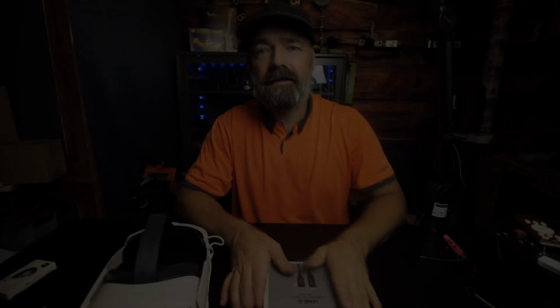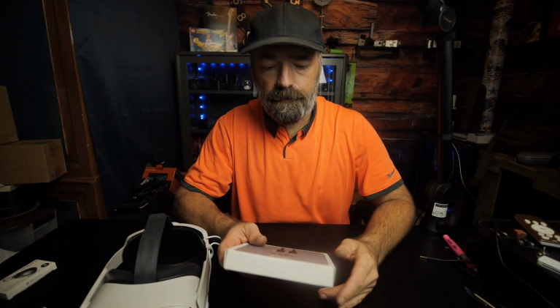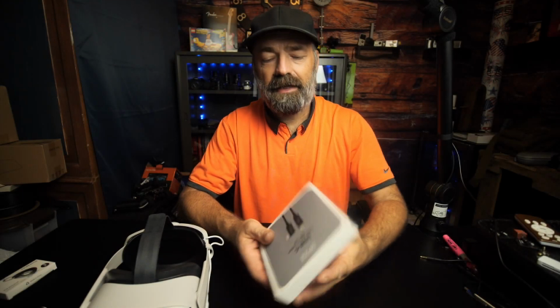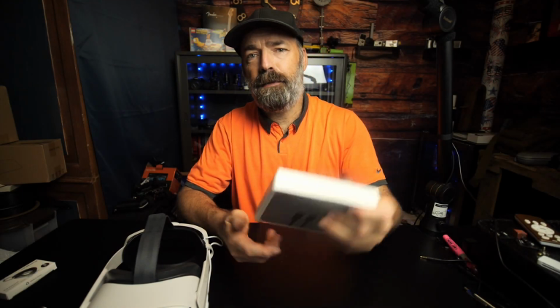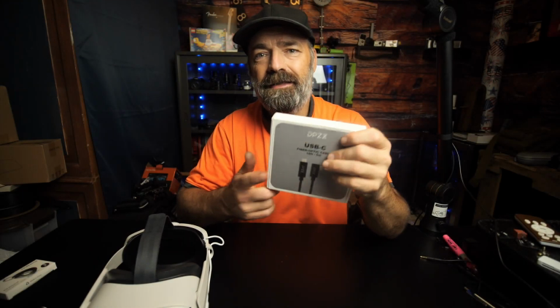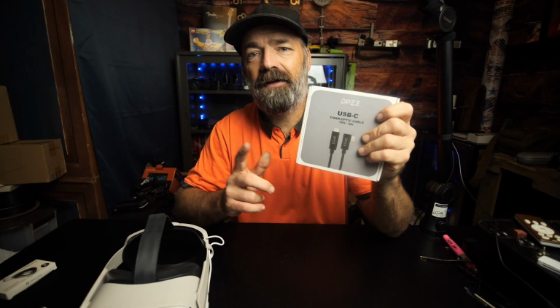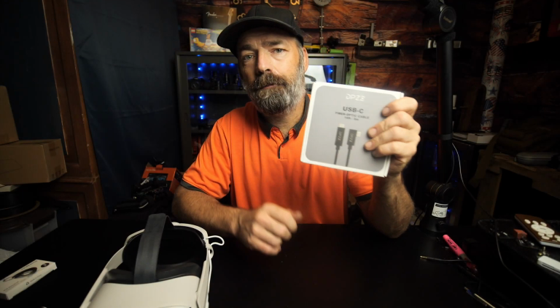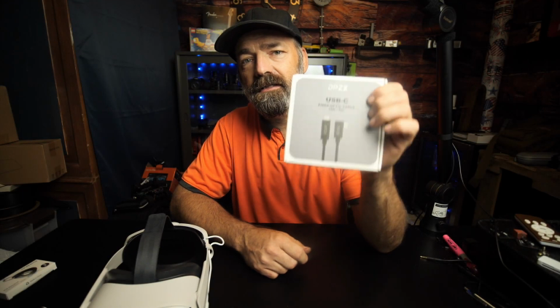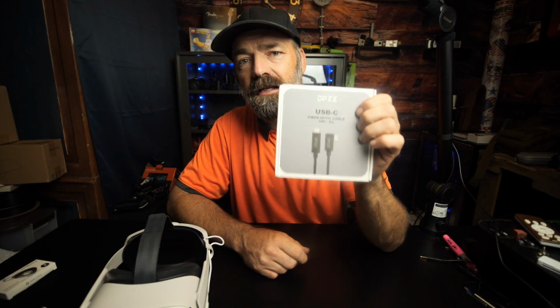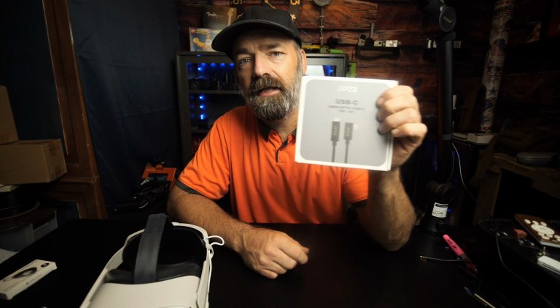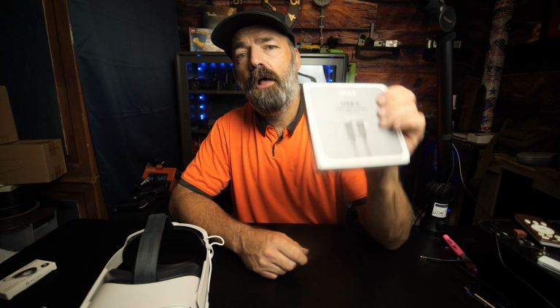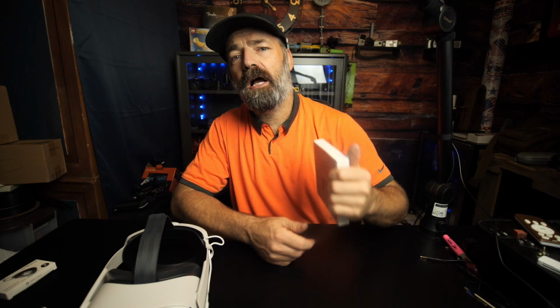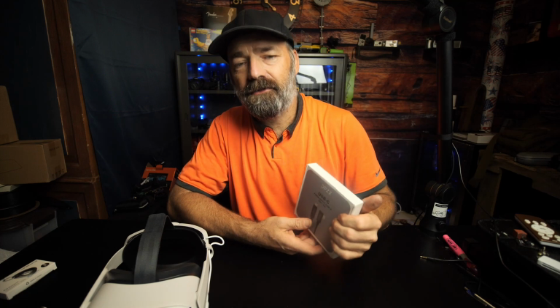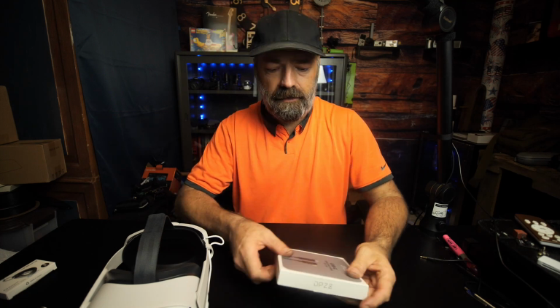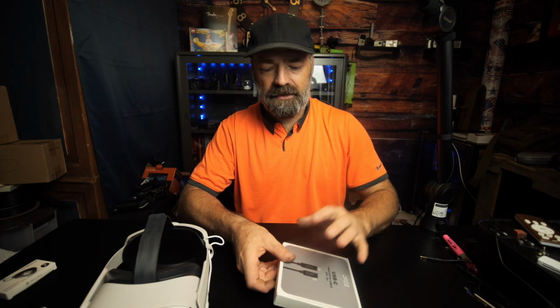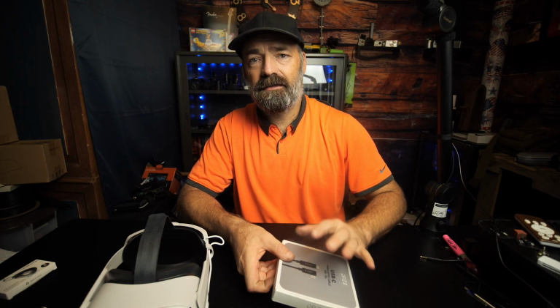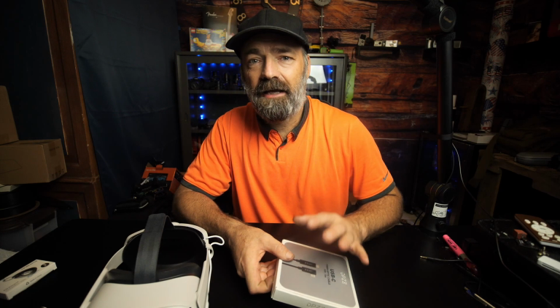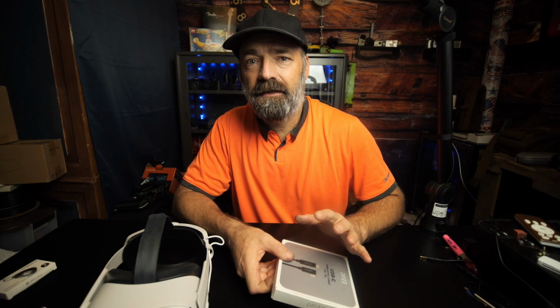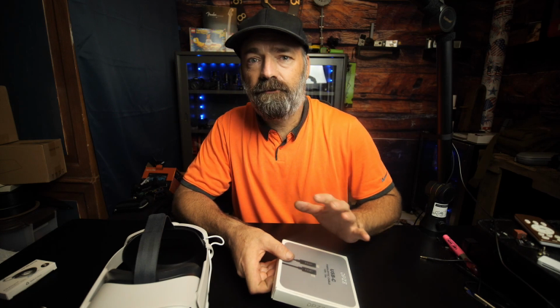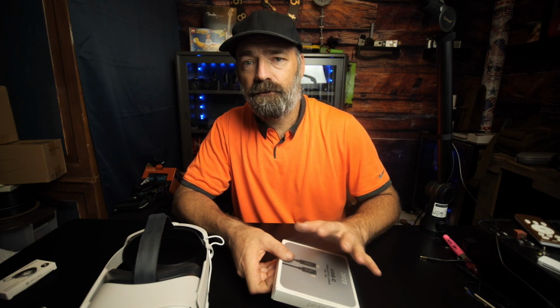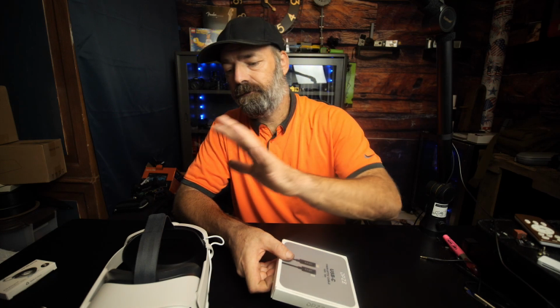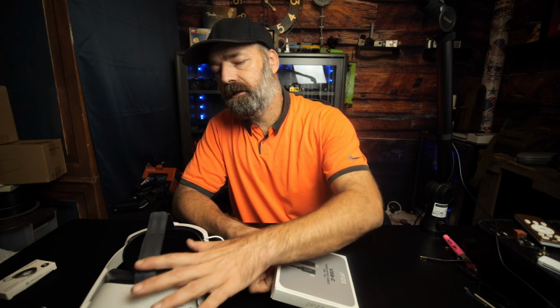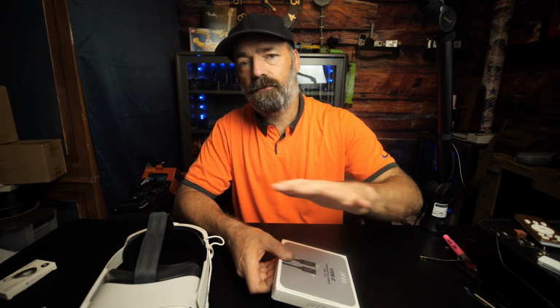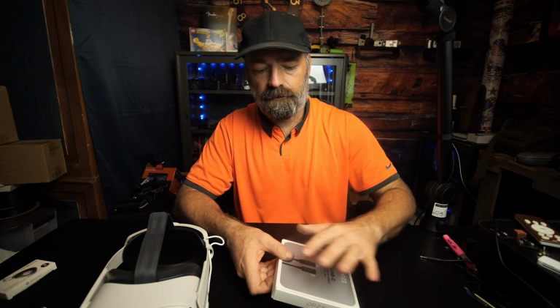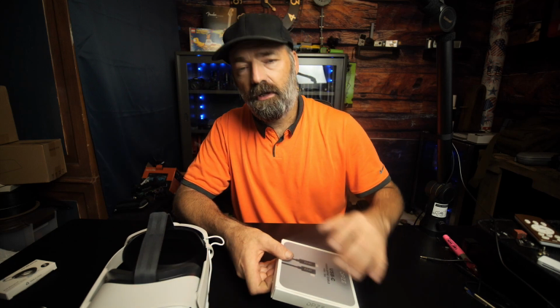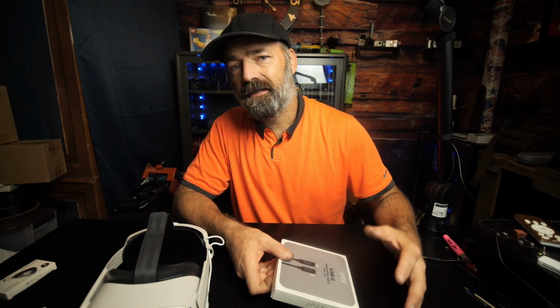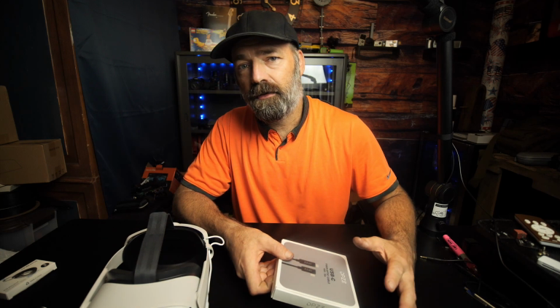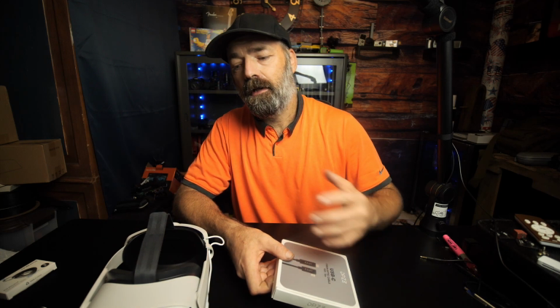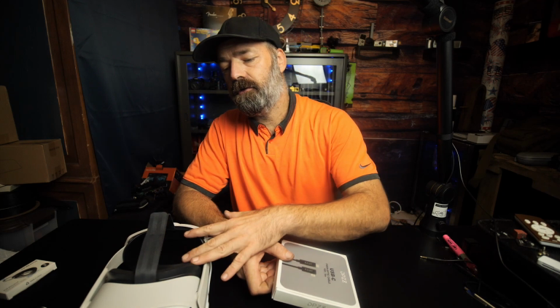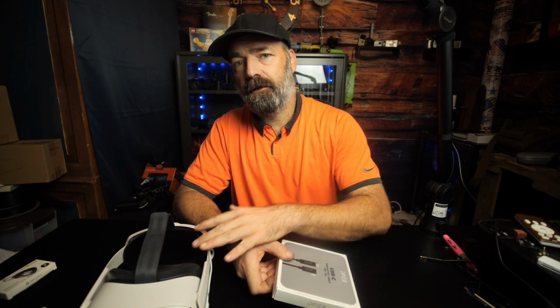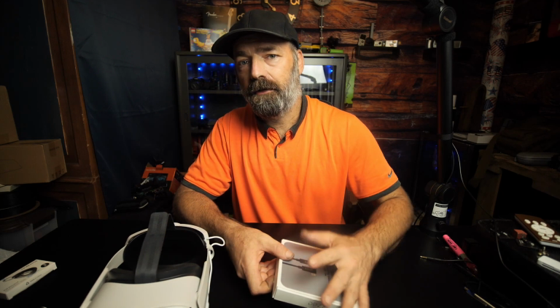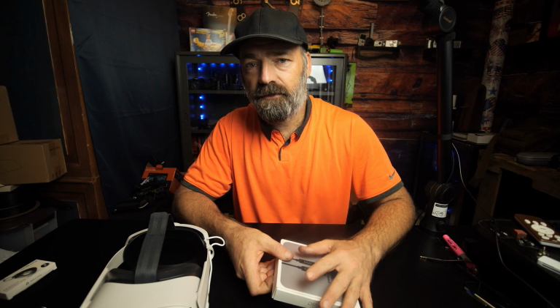Today we're going to be looking at the DPZZ fiber optic 16-foot cable for the Oculus 2. This is a high-speed cable for data transfer from your Oculus 2 to your computer, so you have access to more games and you can charge your Oculus while you use it.